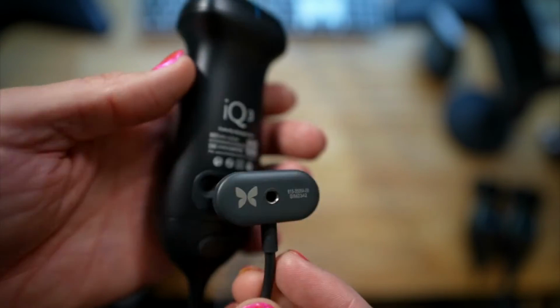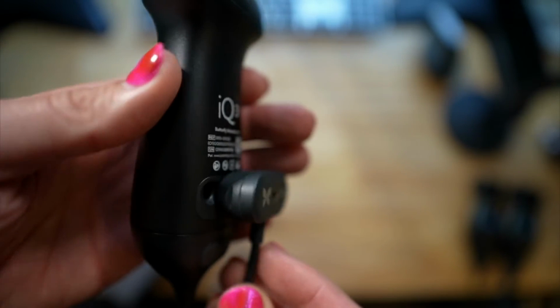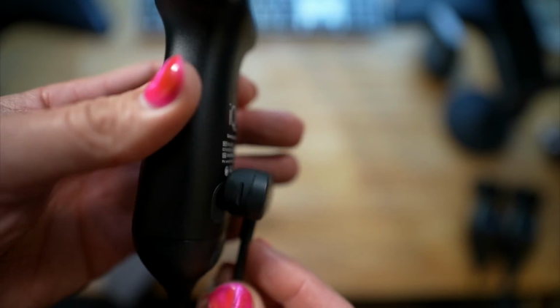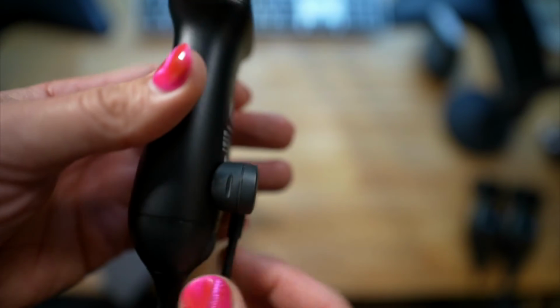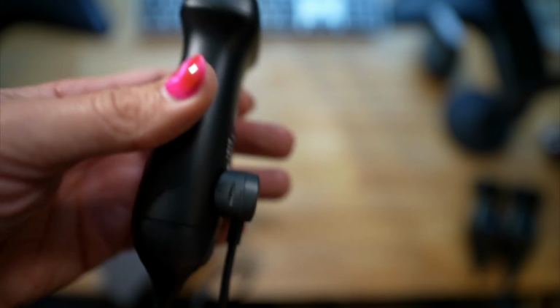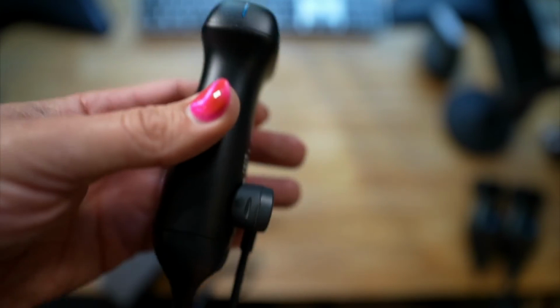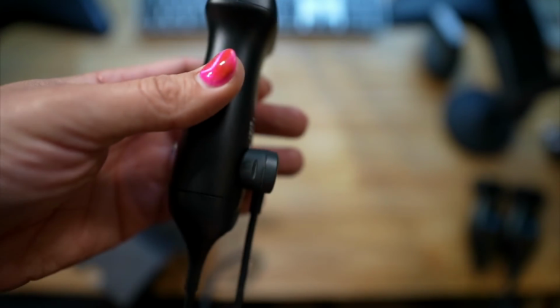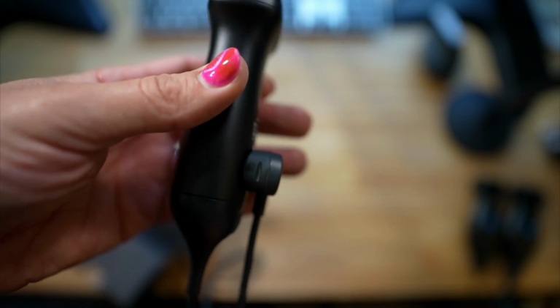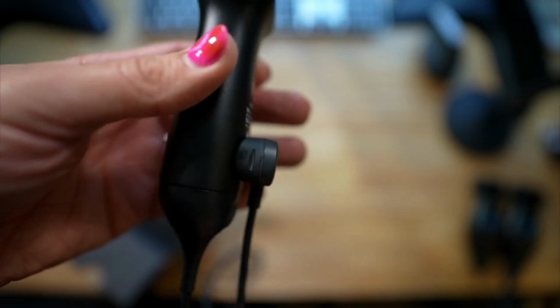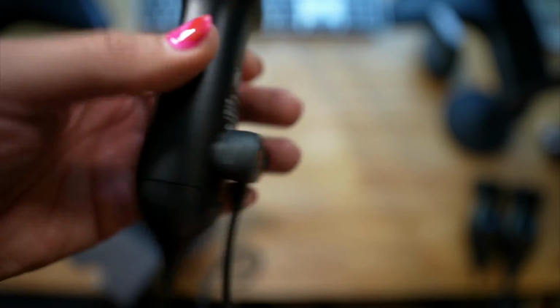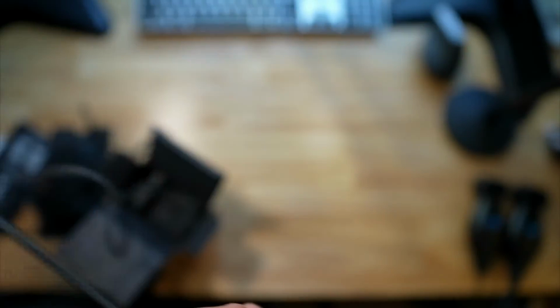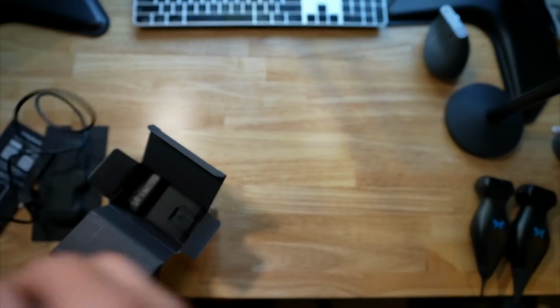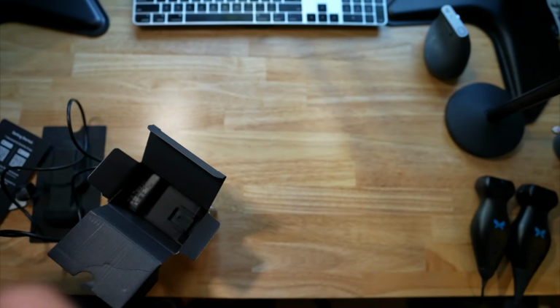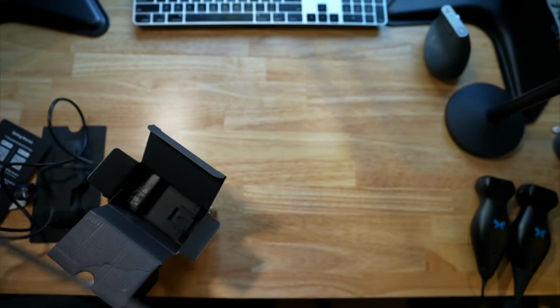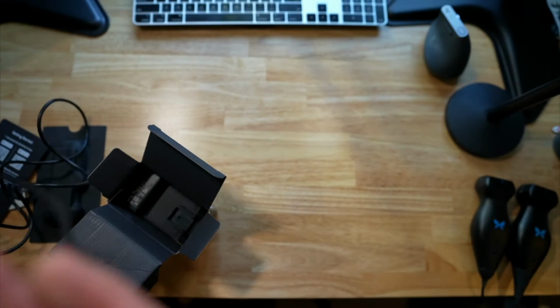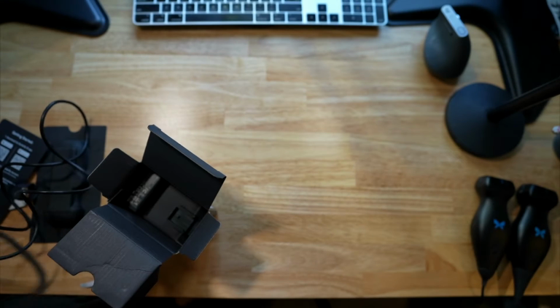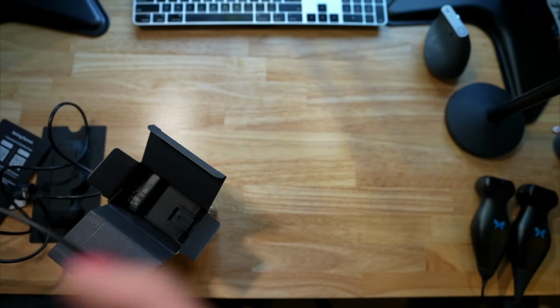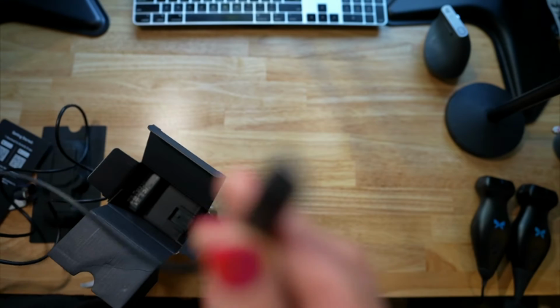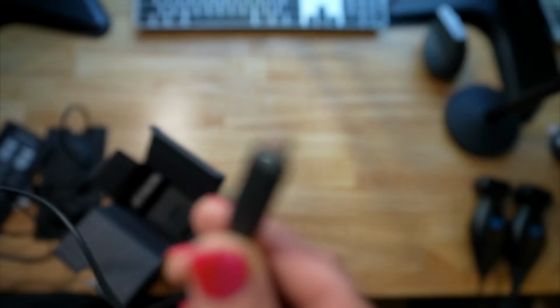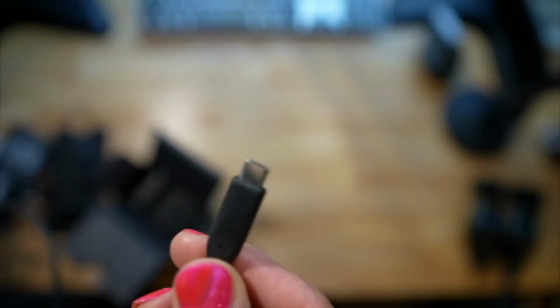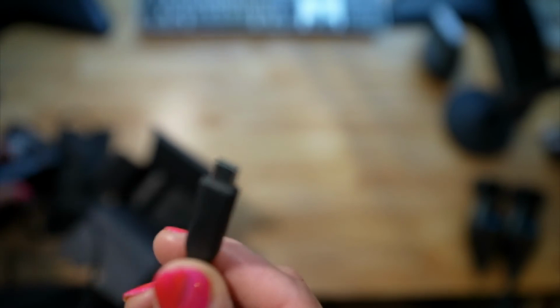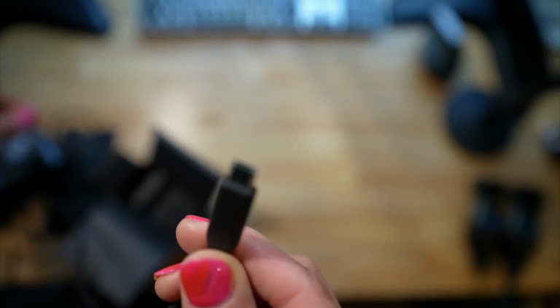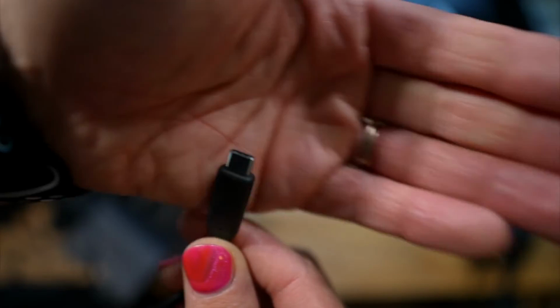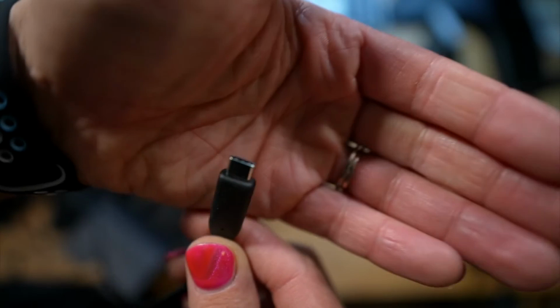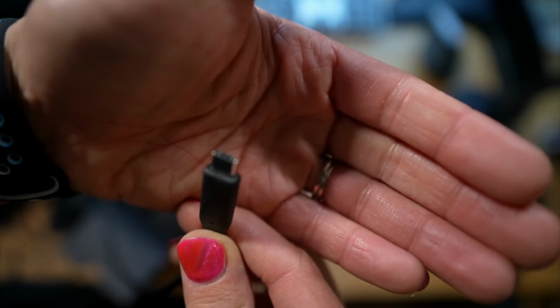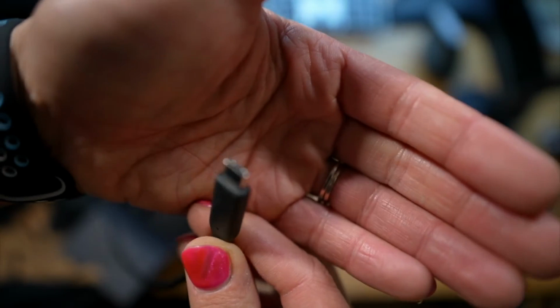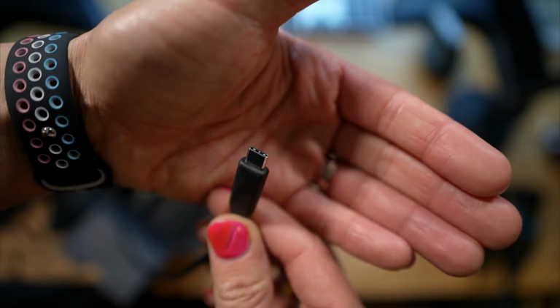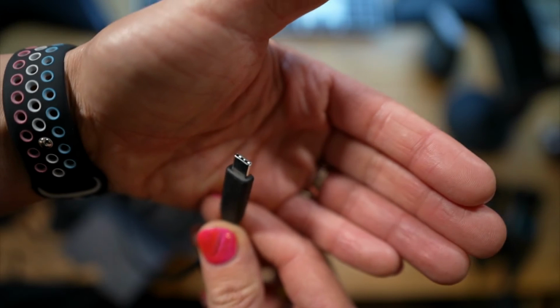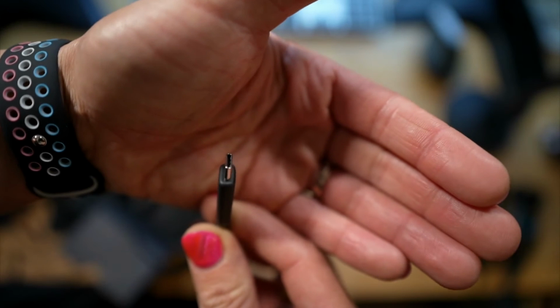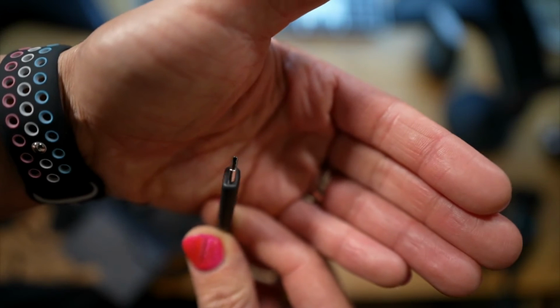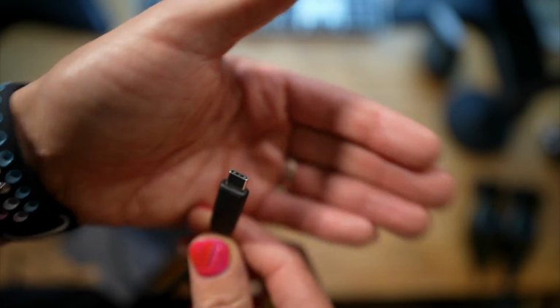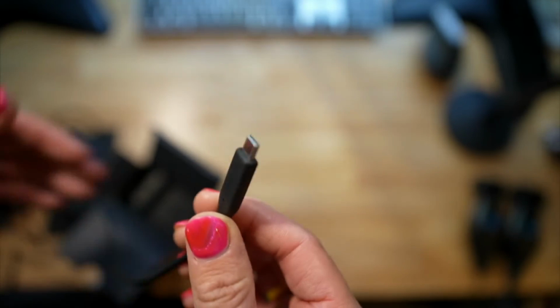It's actually quite nifty how small the form factor is — this makes it so much more portable. And please tell me it's USB-C. And it is — we have USB-C, which we're very excited about.